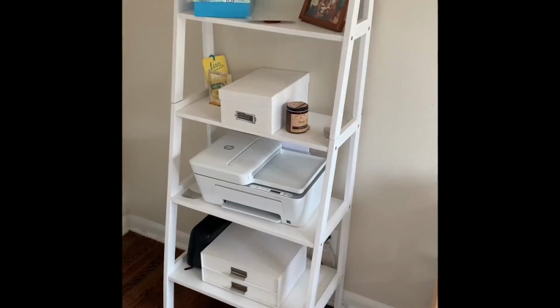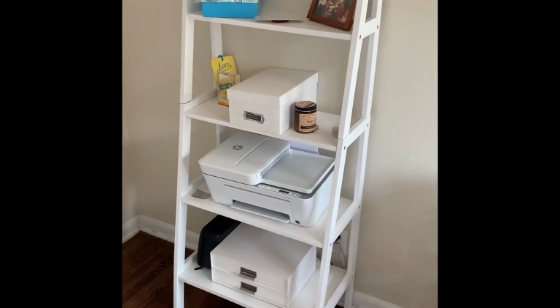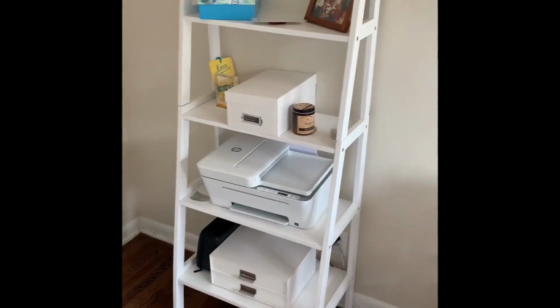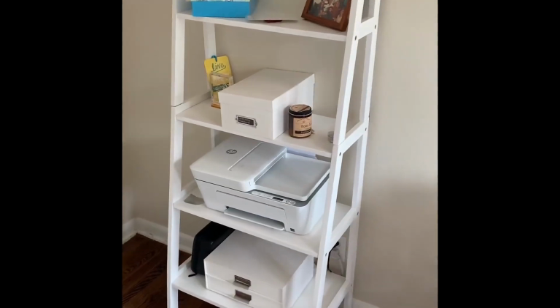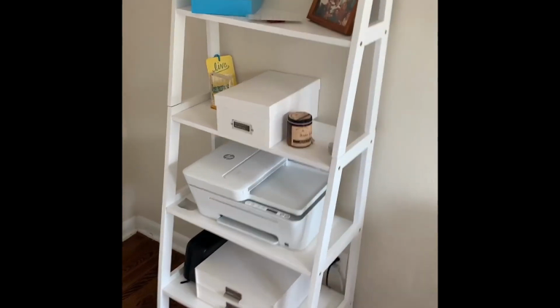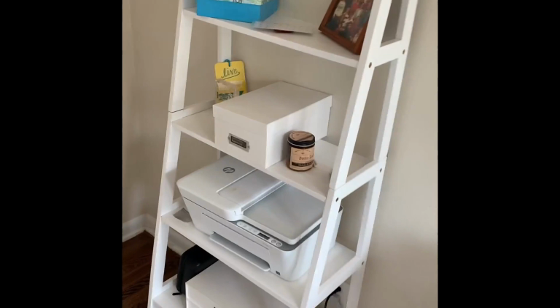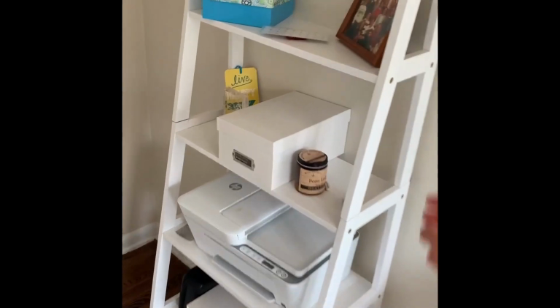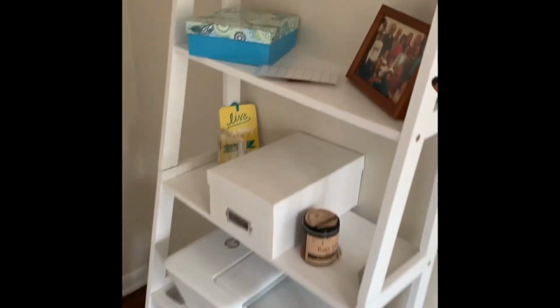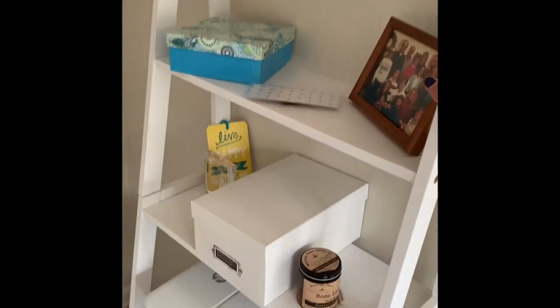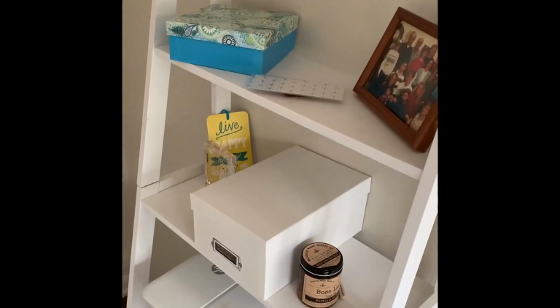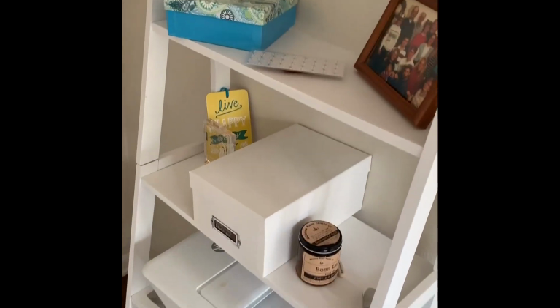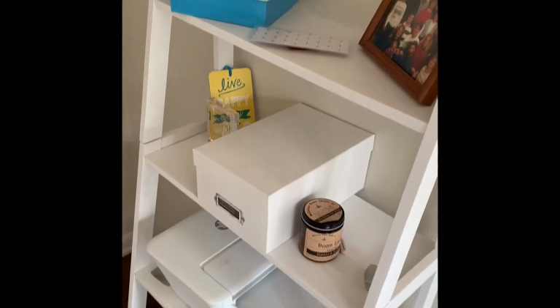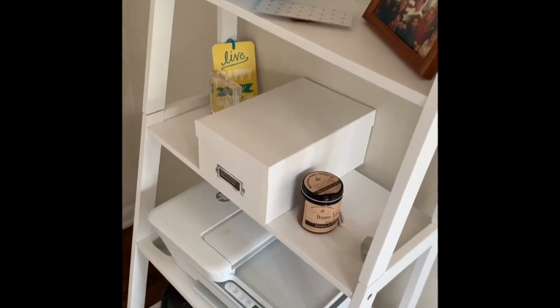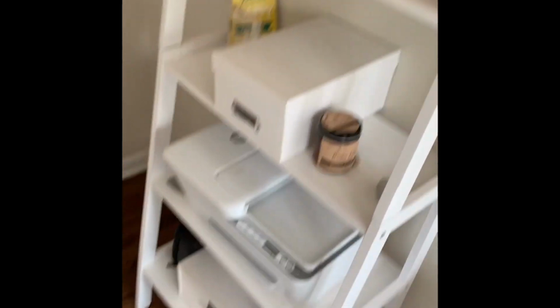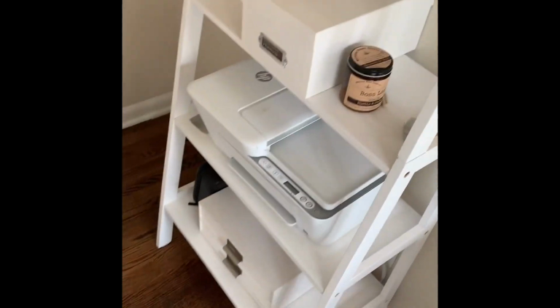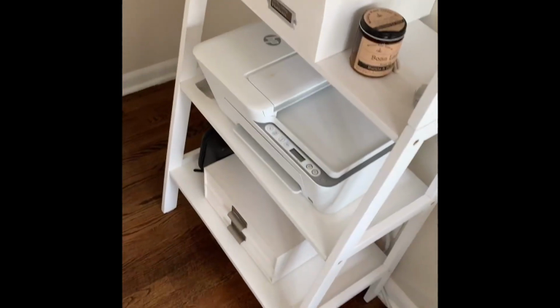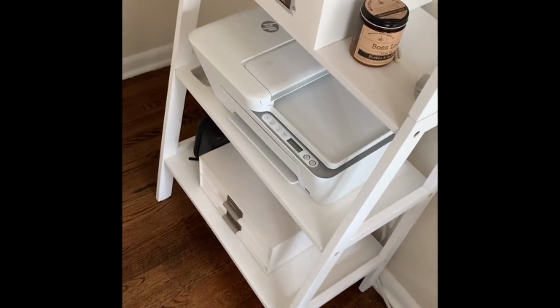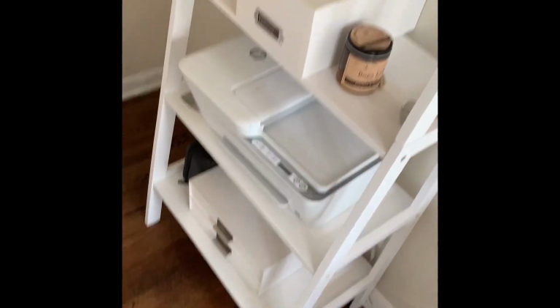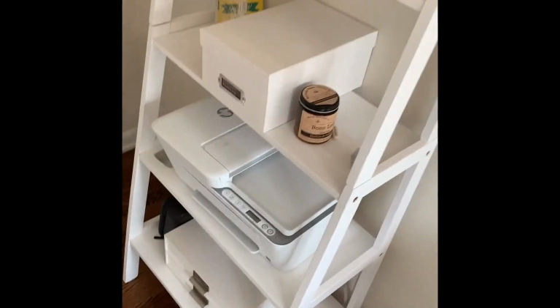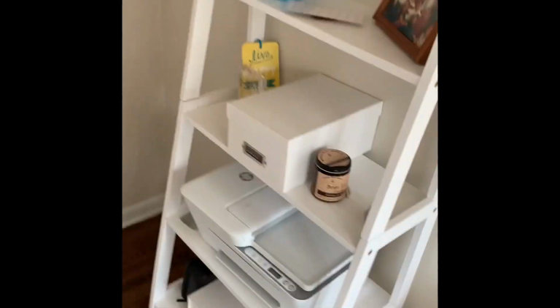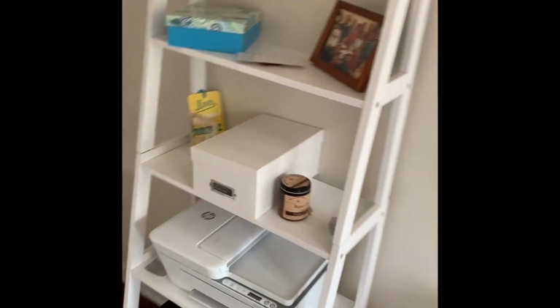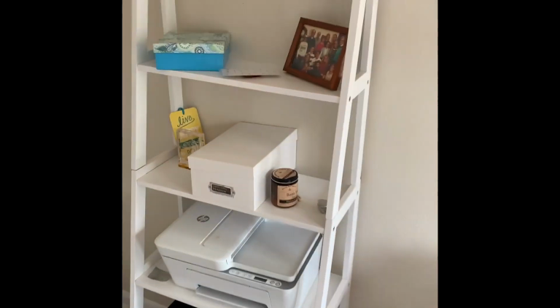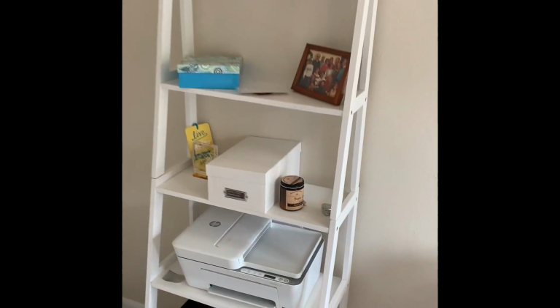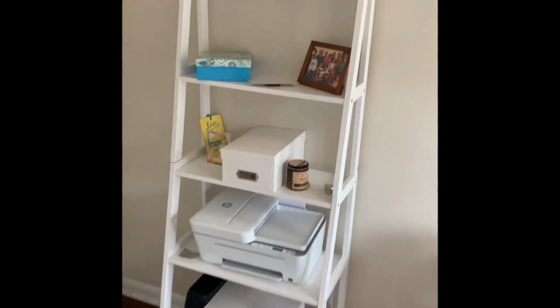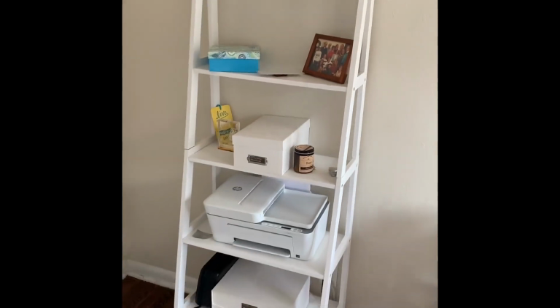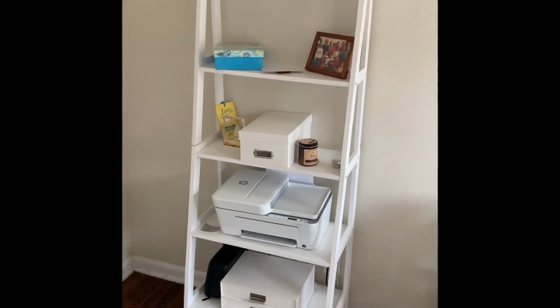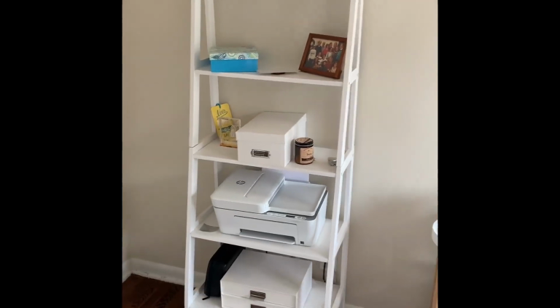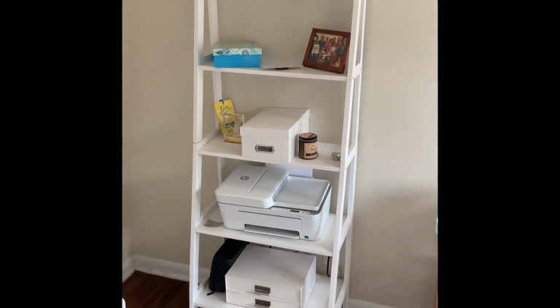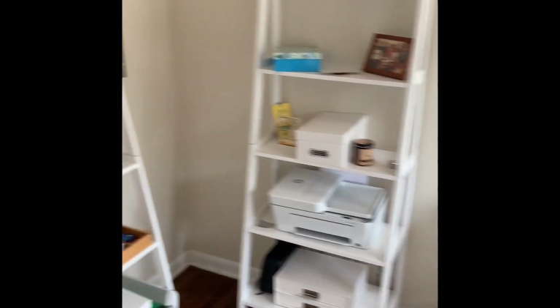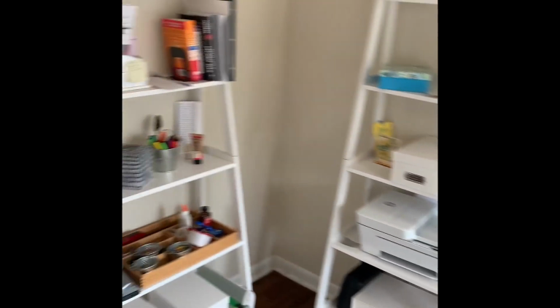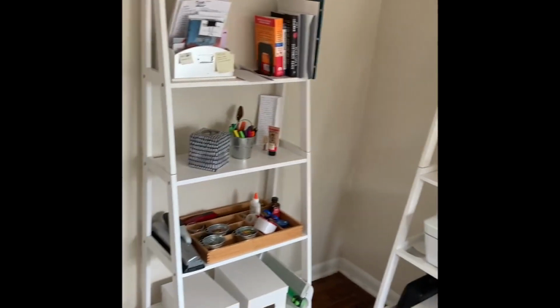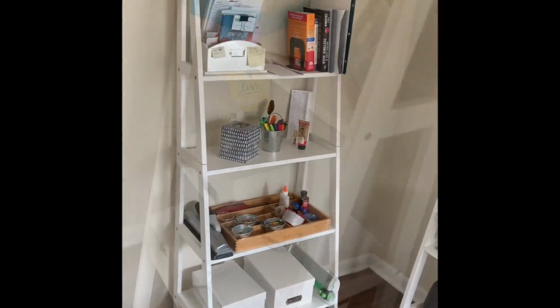Even though they're sparse and elegant, they are really sturdy. They don't wobble. They don't wiggle. They're just super solid, simple, elegant shelves.